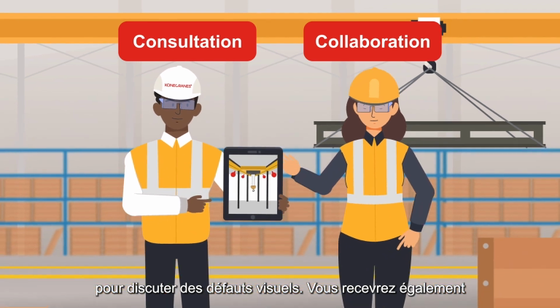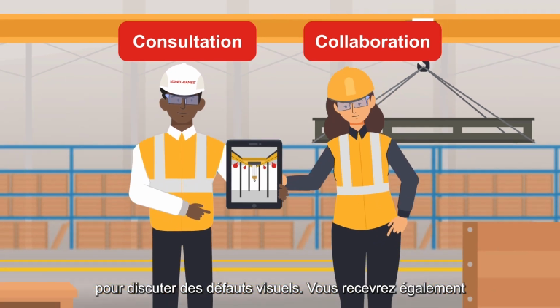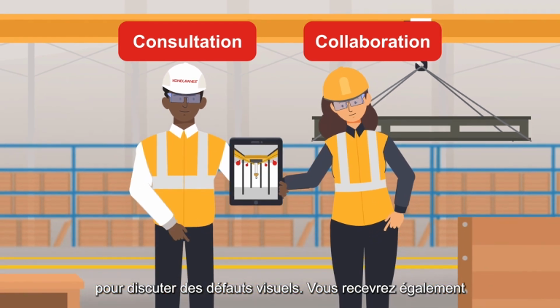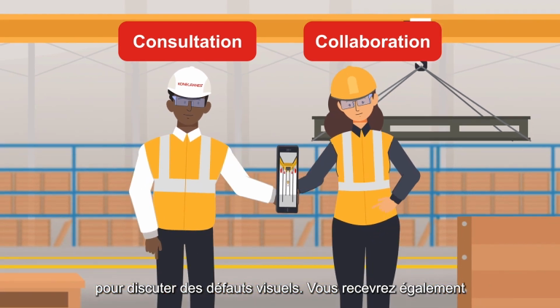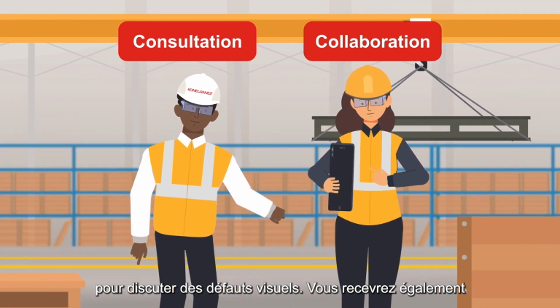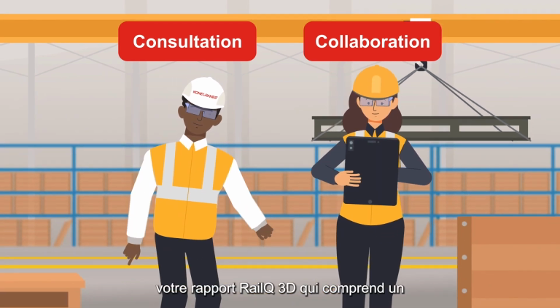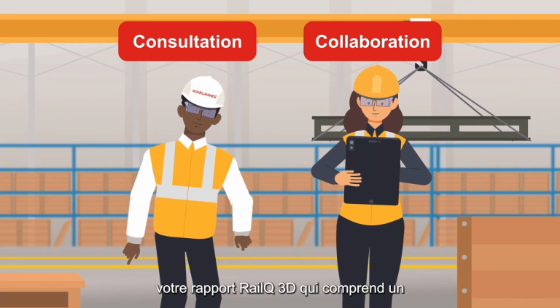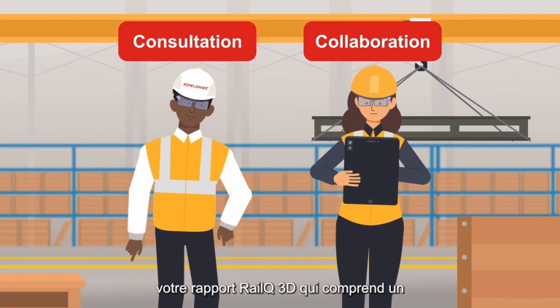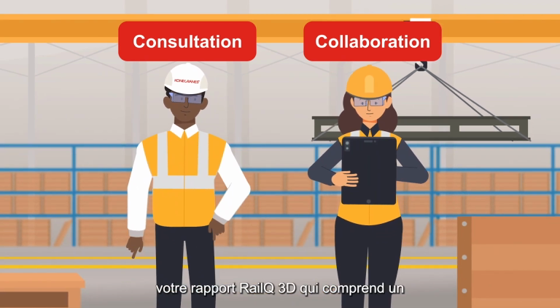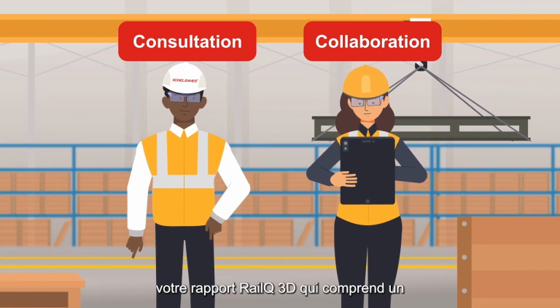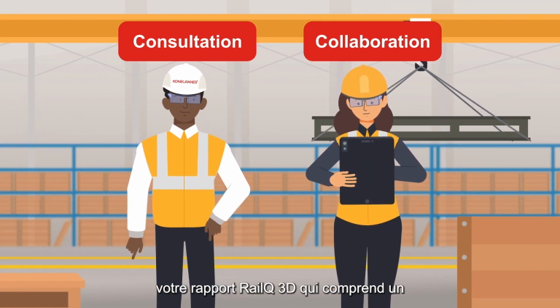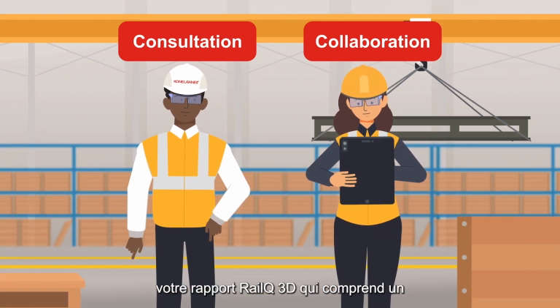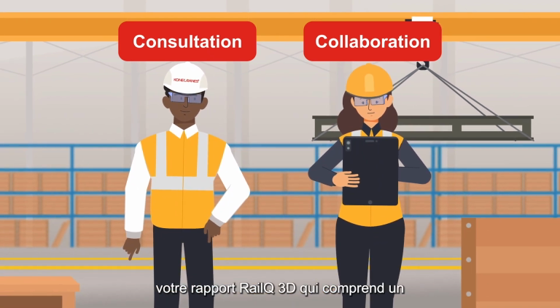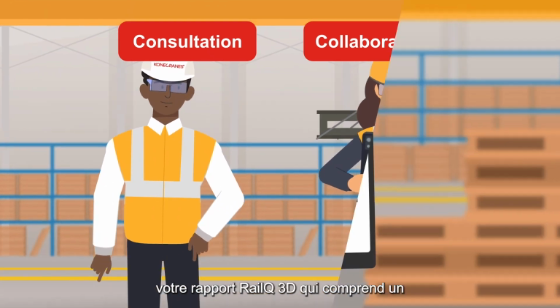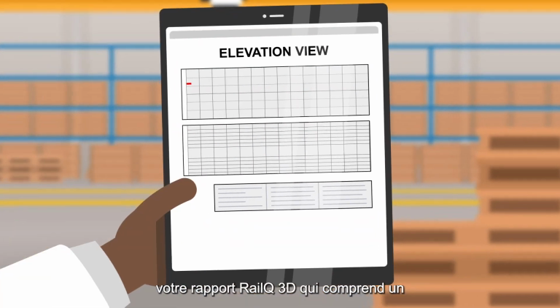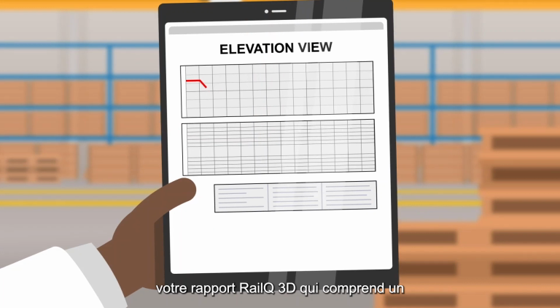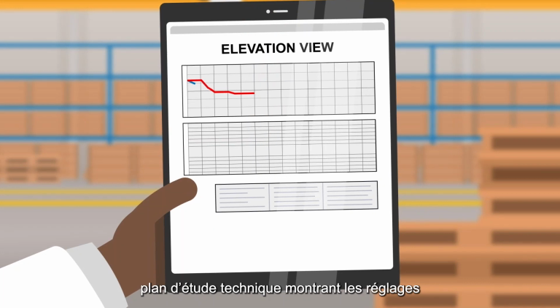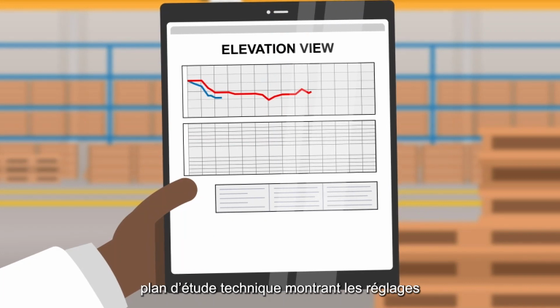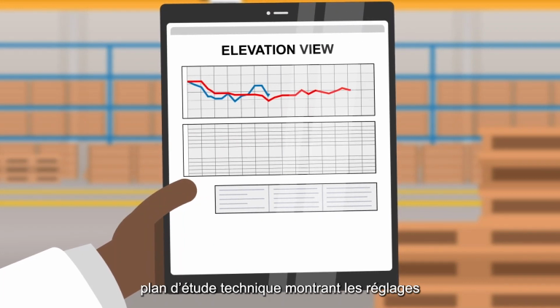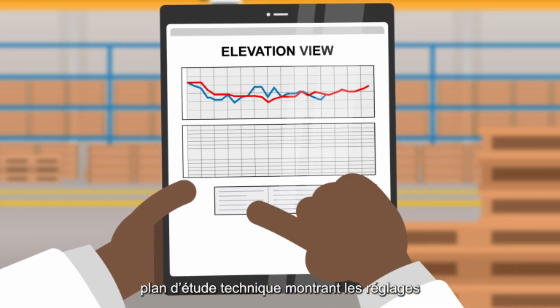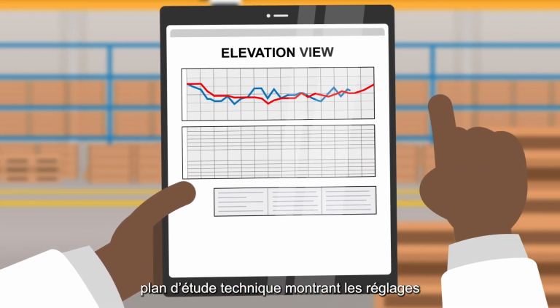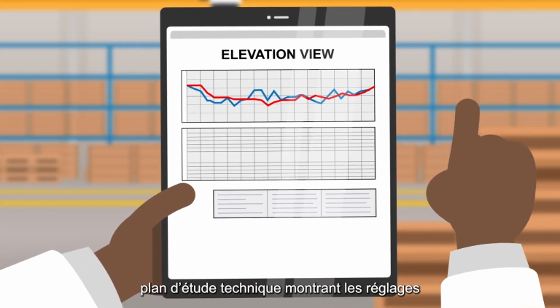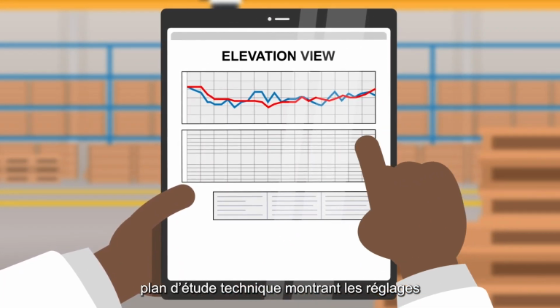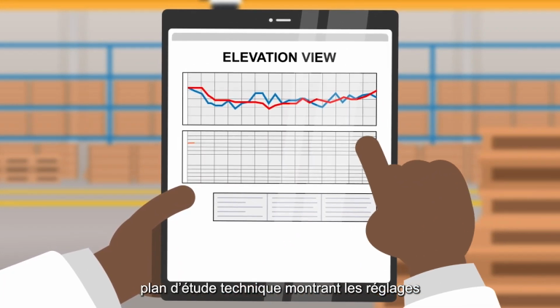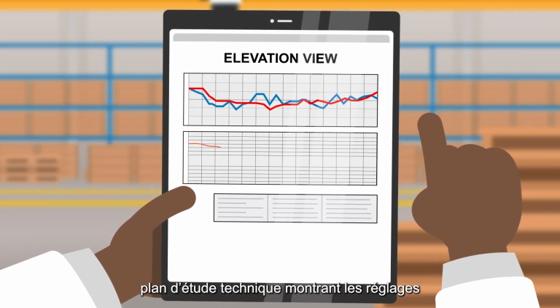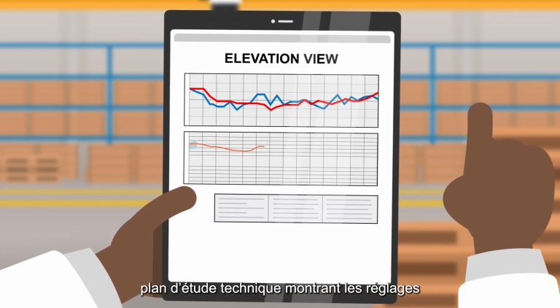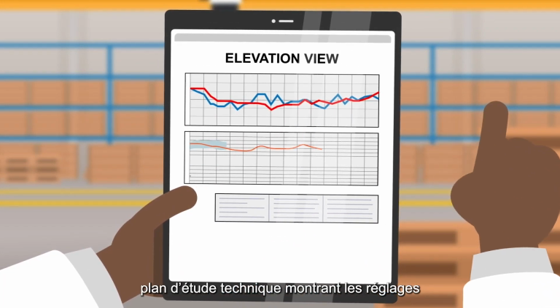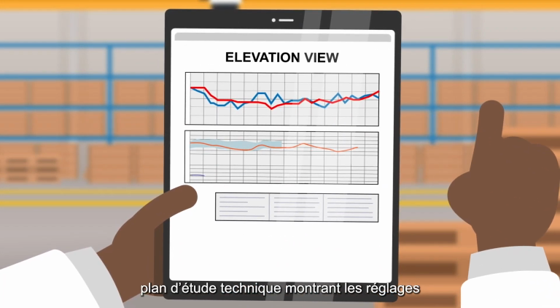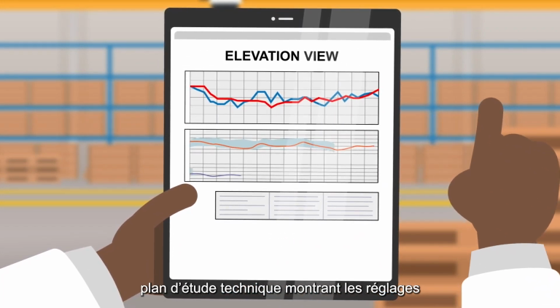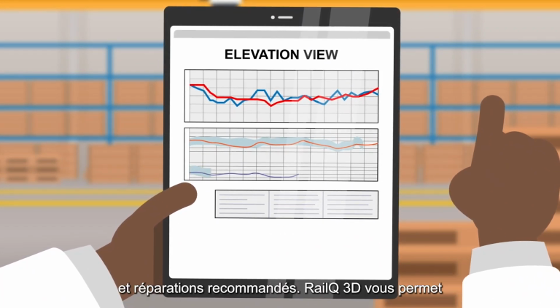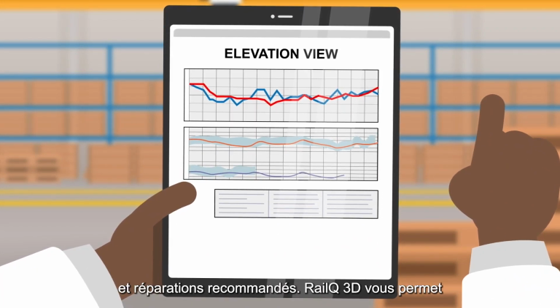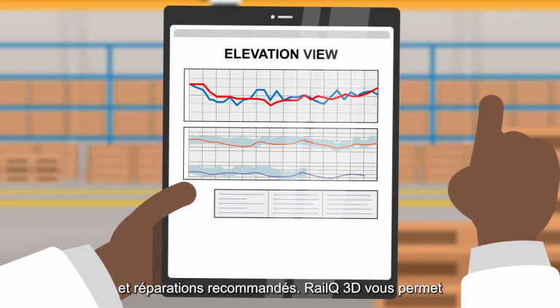You'll also be provided with your RailQ 3D report, which includes an engineering survey drawing that shows recommended adjustments and repairs.